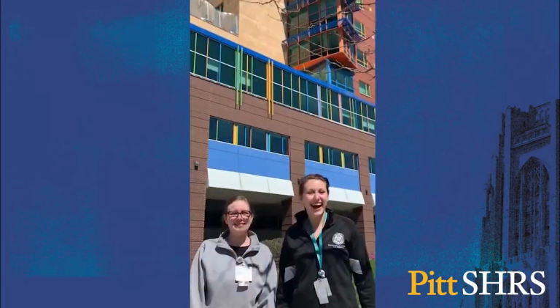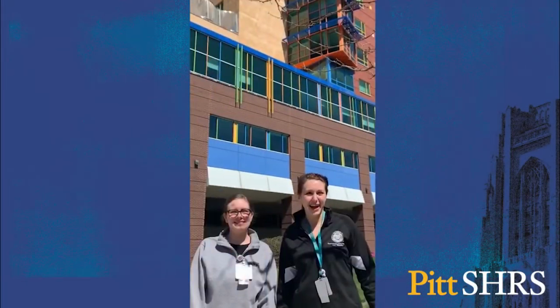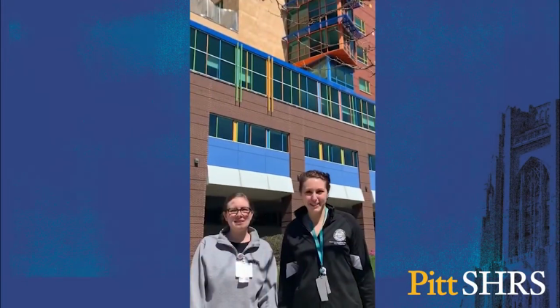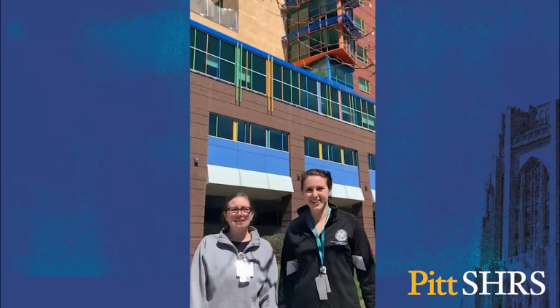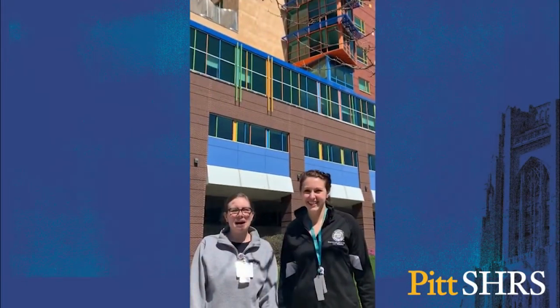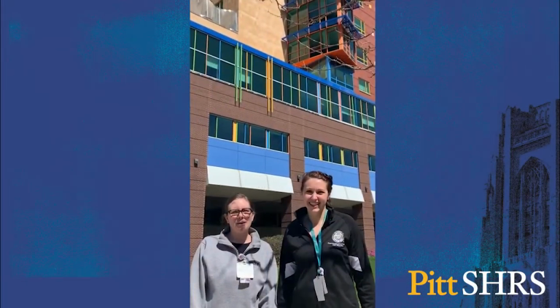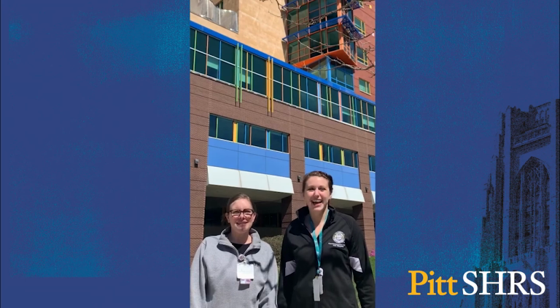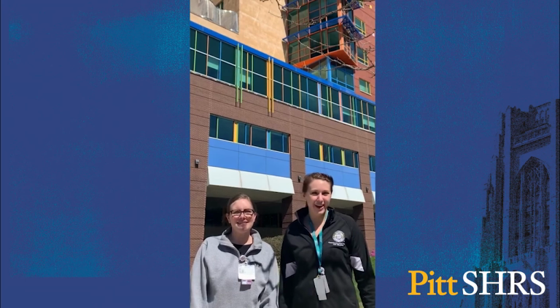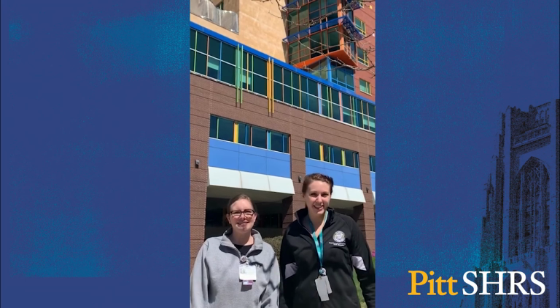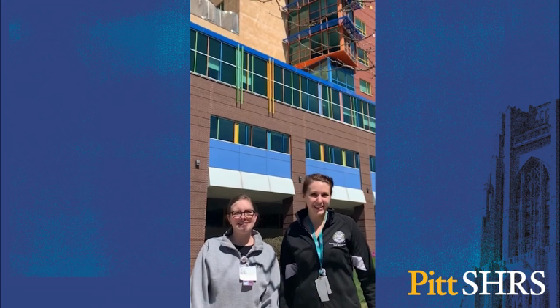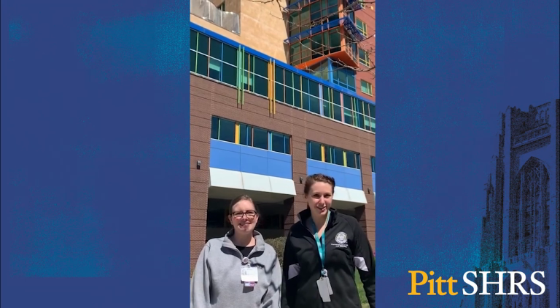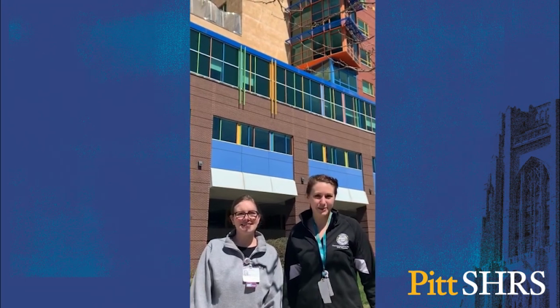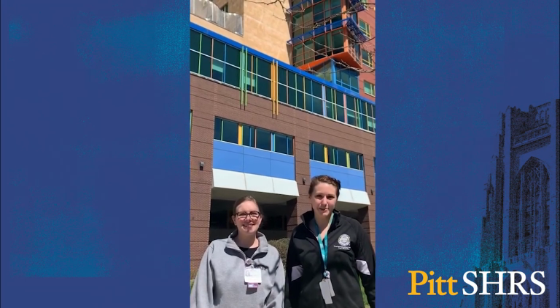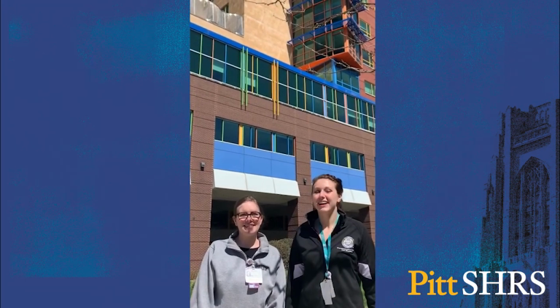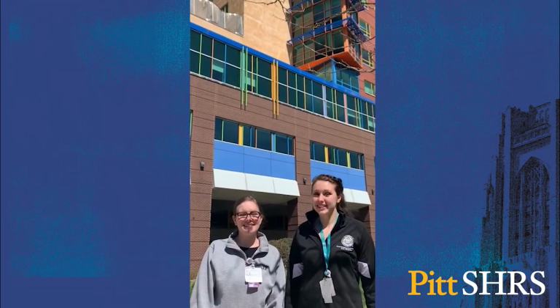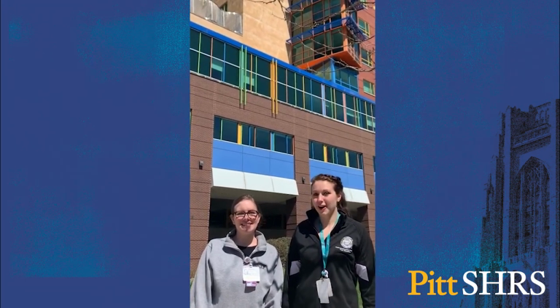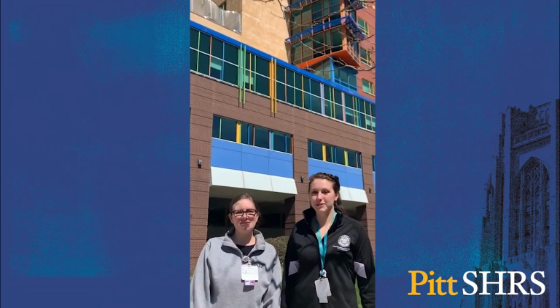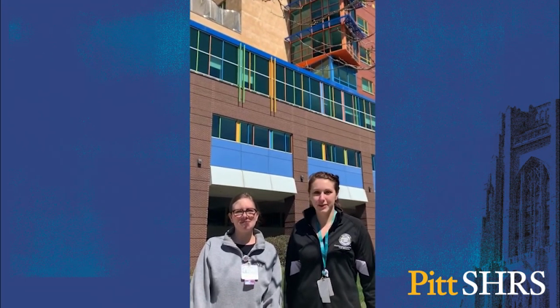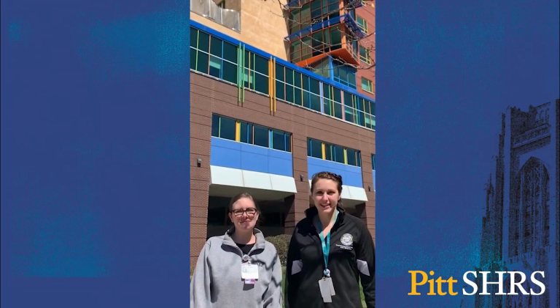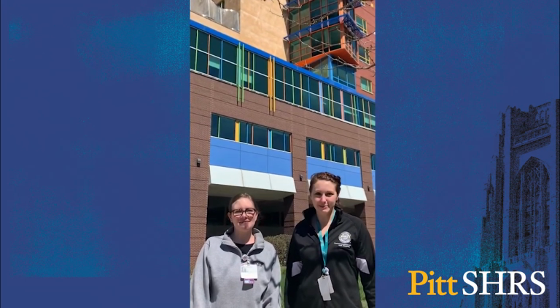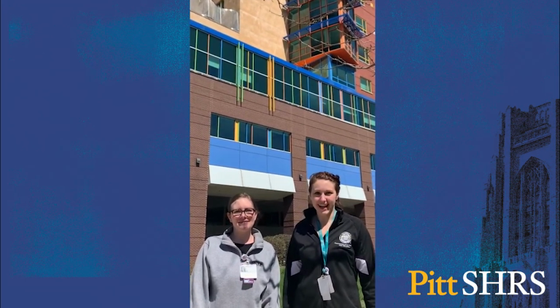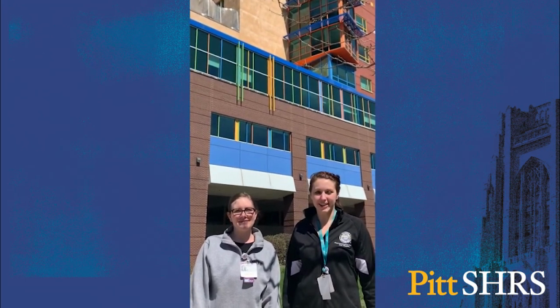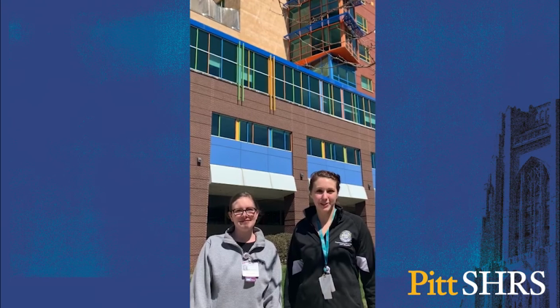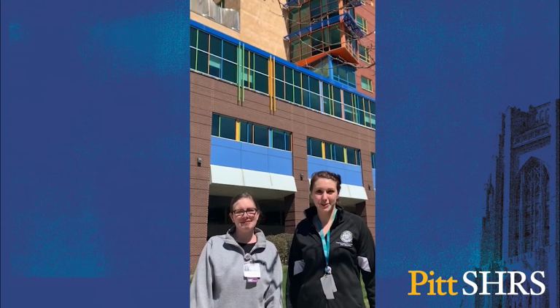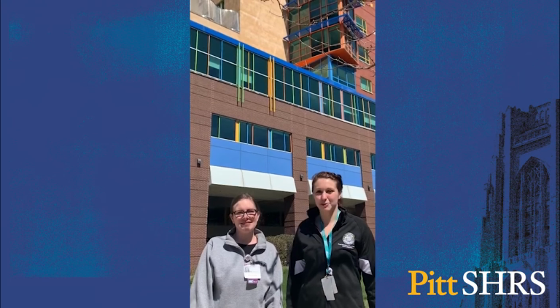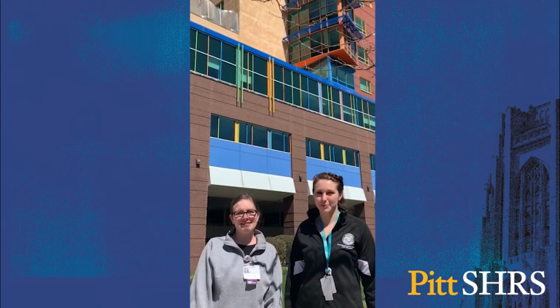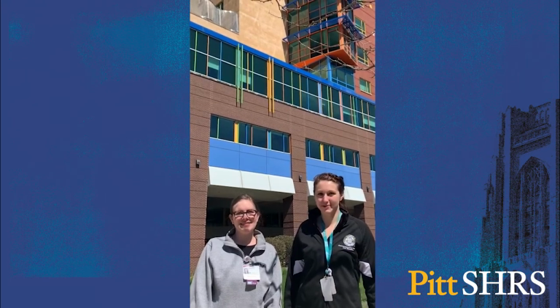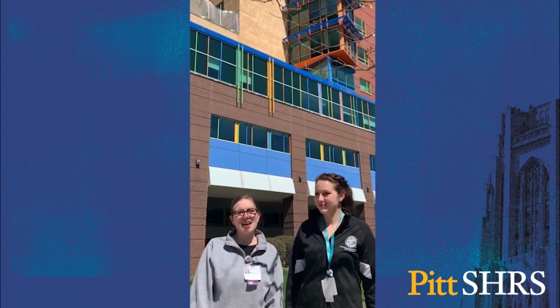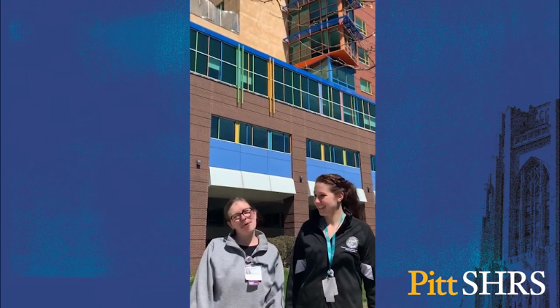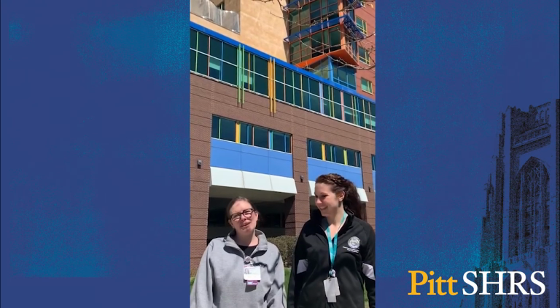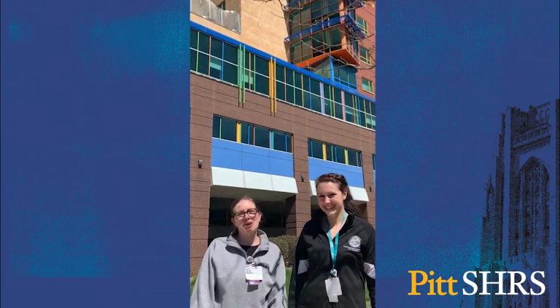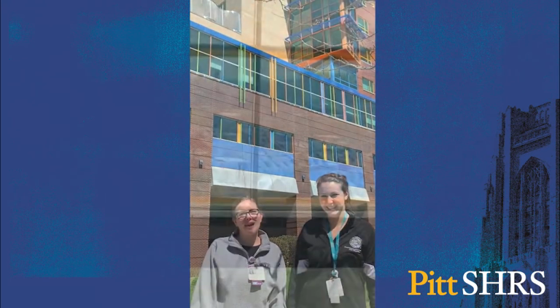Hi, I'm Emily Jo. And I'm Mallory. We're audiologists at the Children's Hospital Pittsburgh. Did you know we were just ranked in the top 10 nationally by US News and World Report? Come on in and we'll show you around.